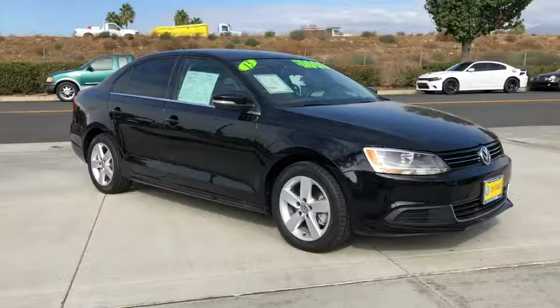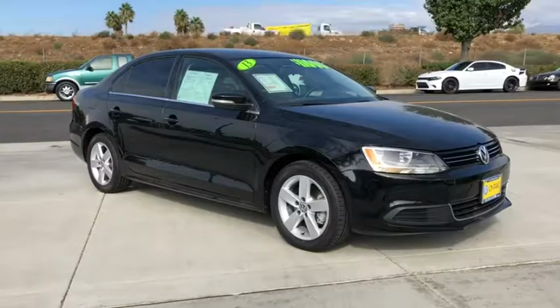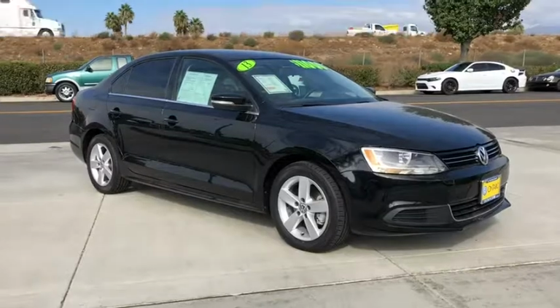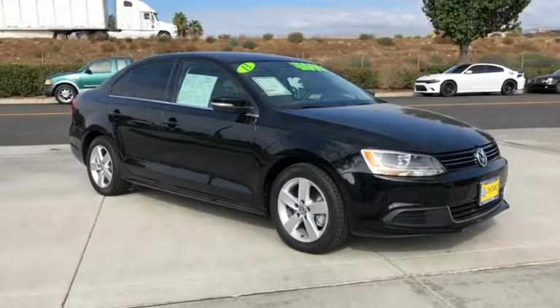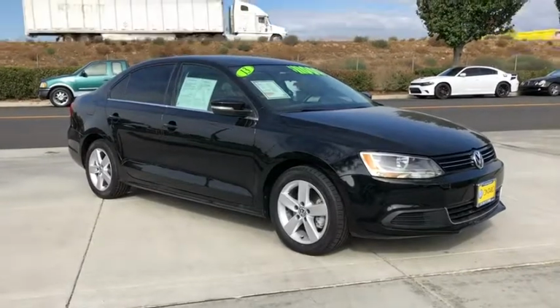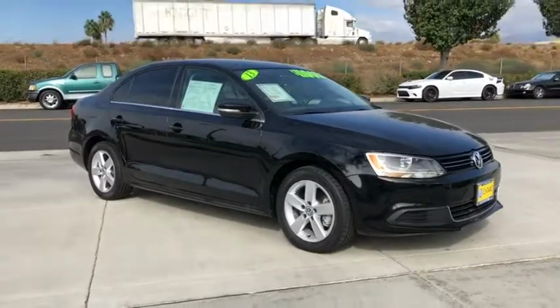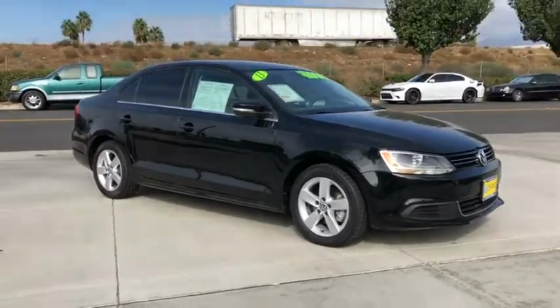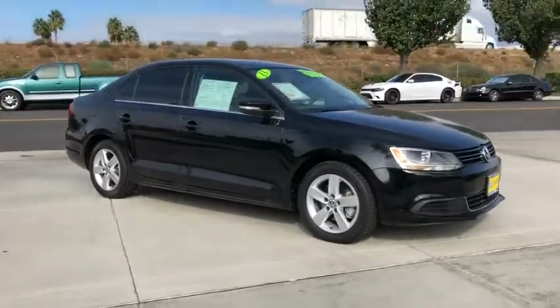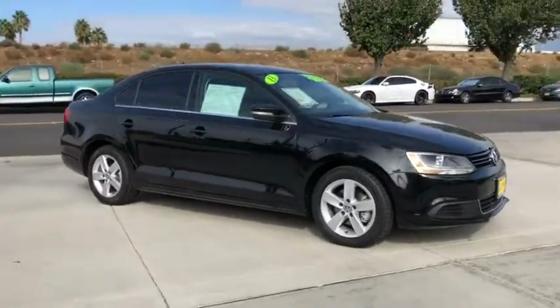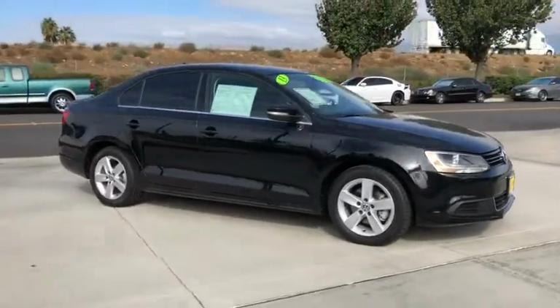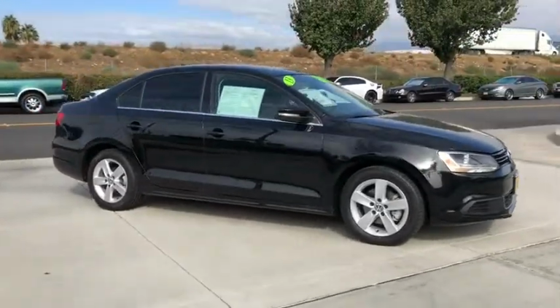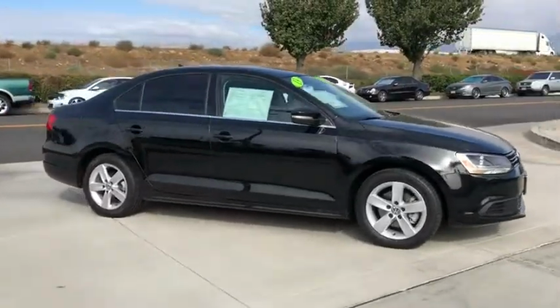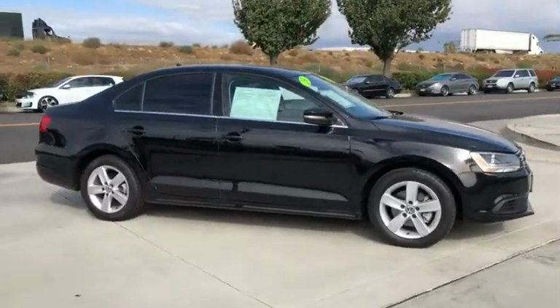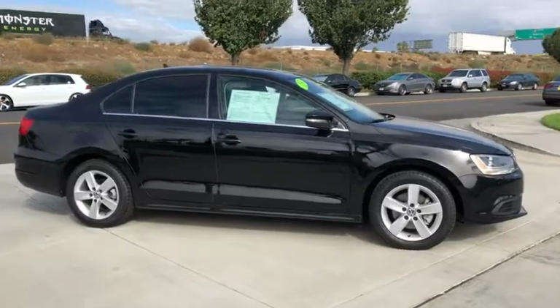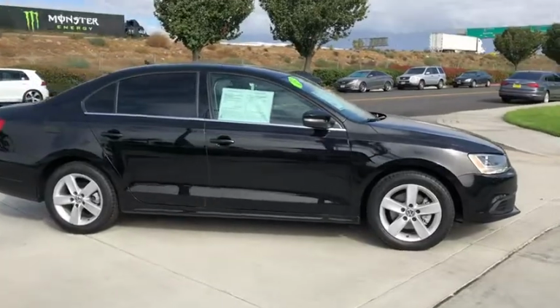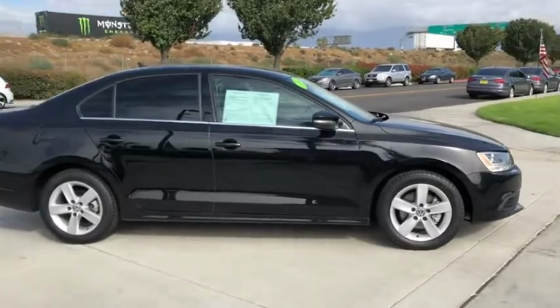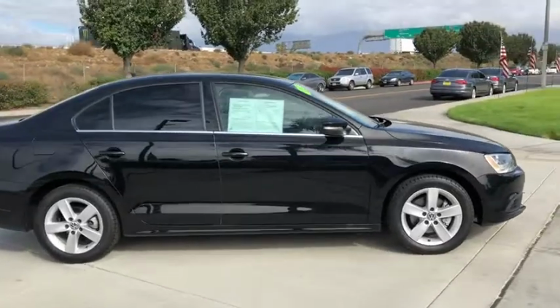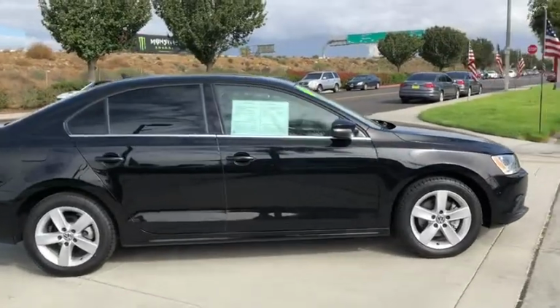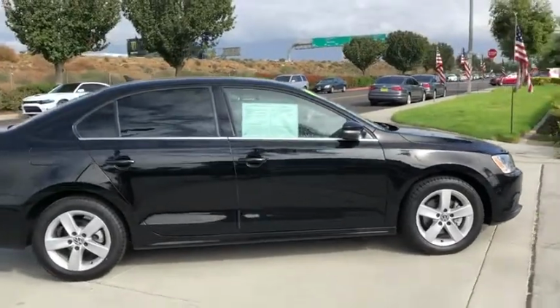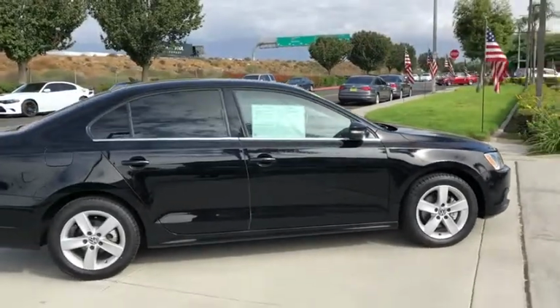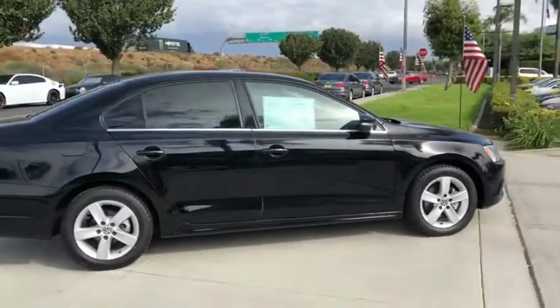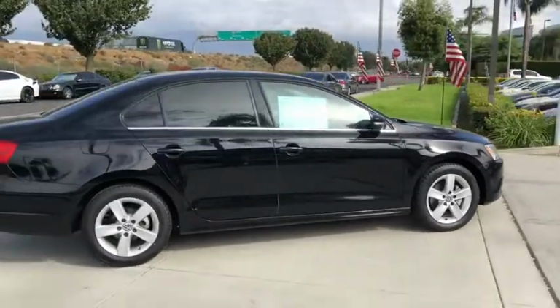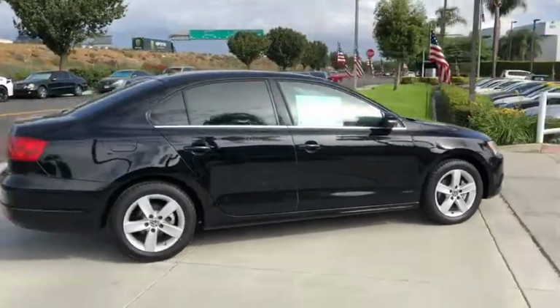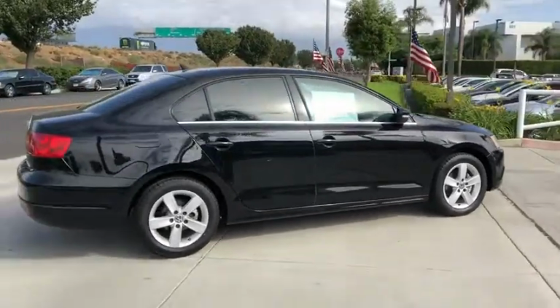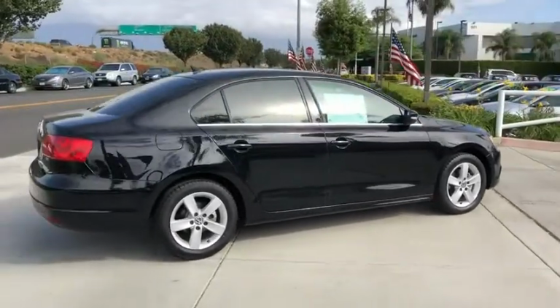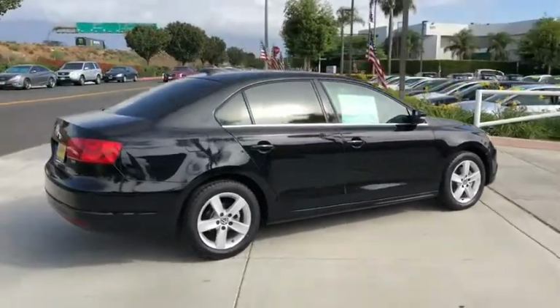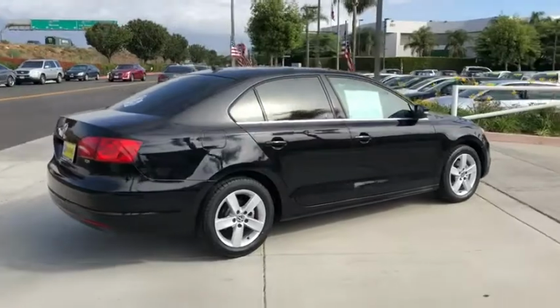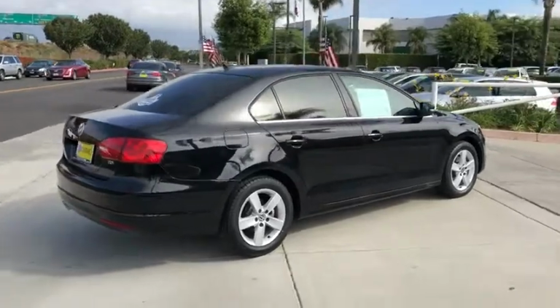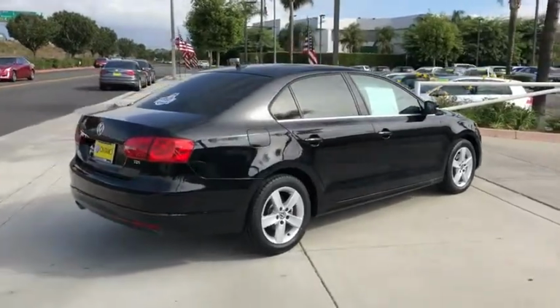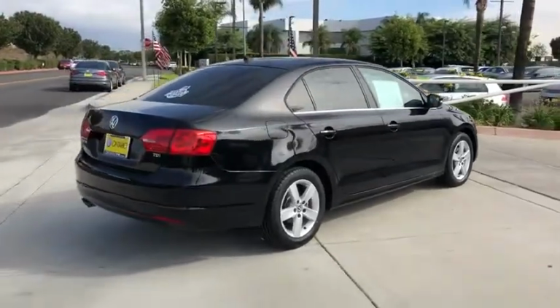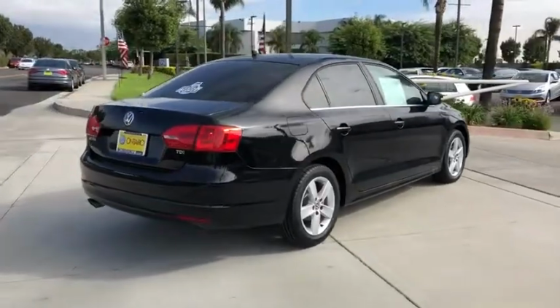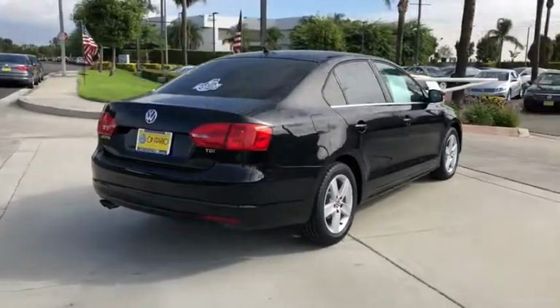The 2013 Volkswagen Jetta. The Jetta is a premium car that is family-friendly with a great price. Agile and confident handling. Volkswagen Jetta. This vehicle has less than 70,000 miles.